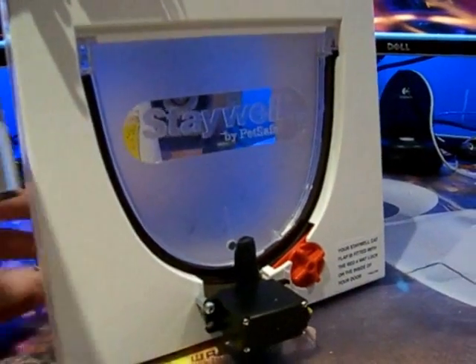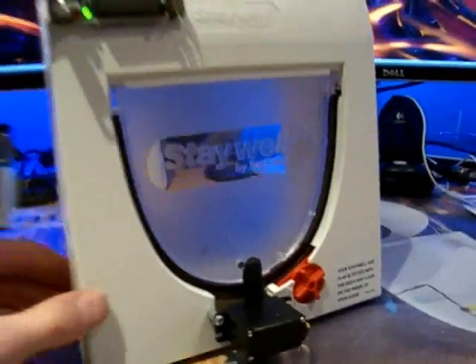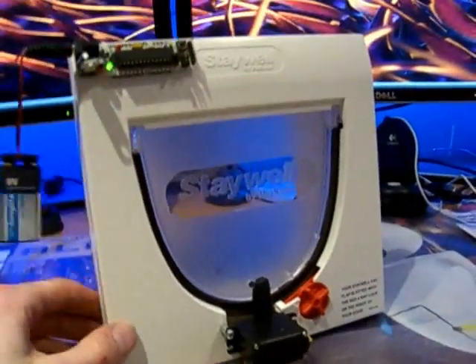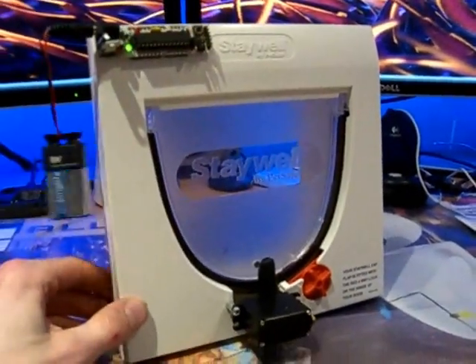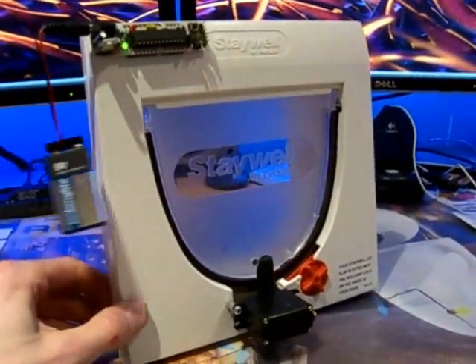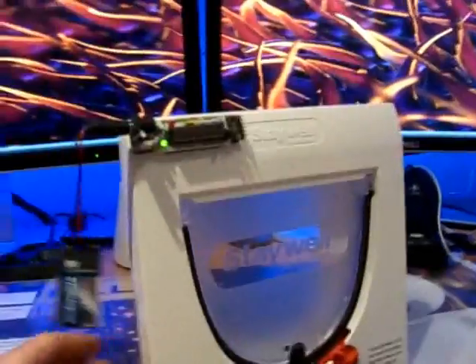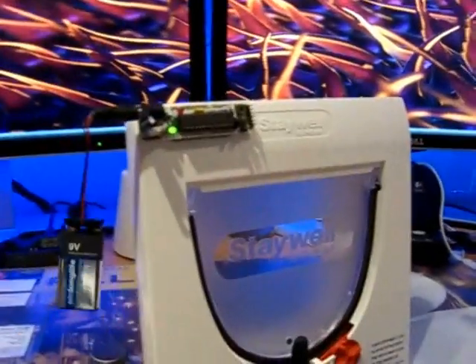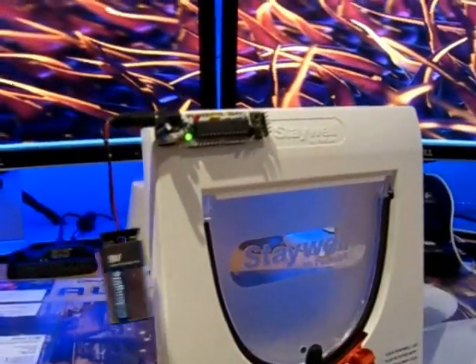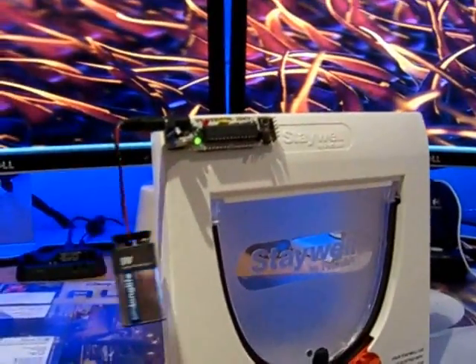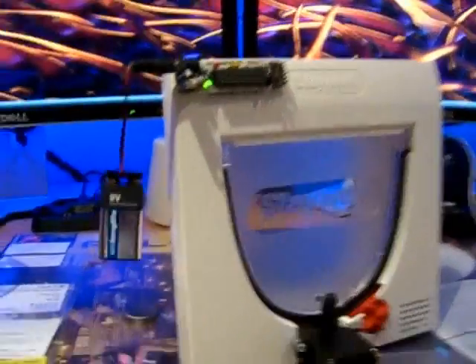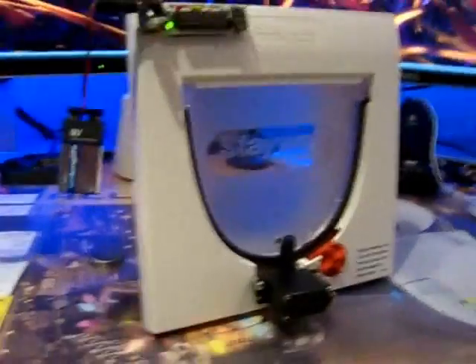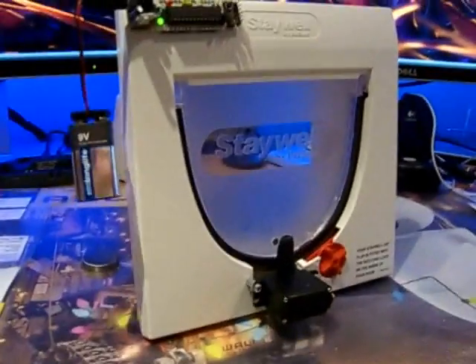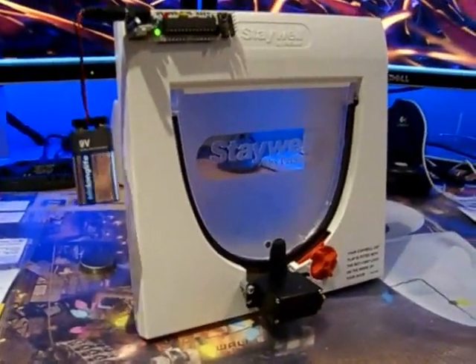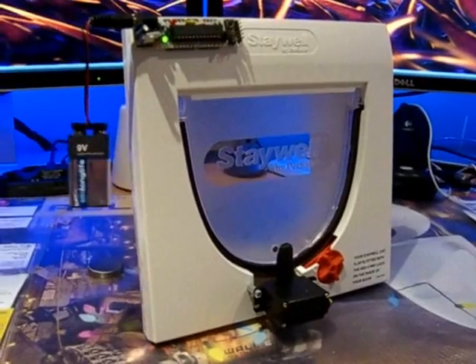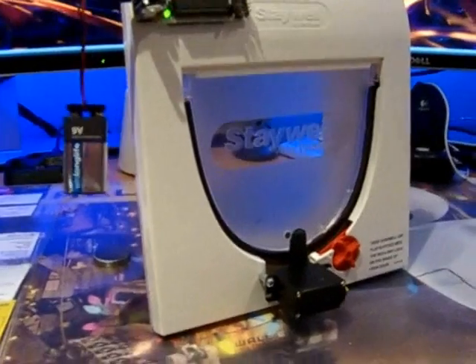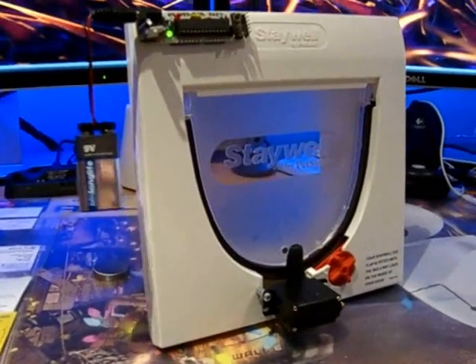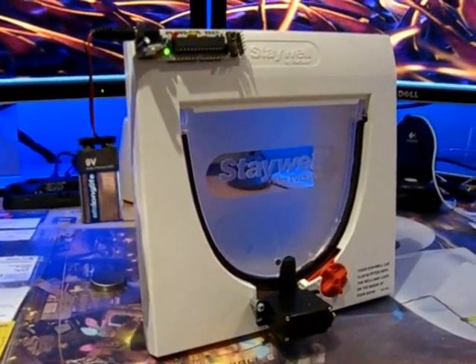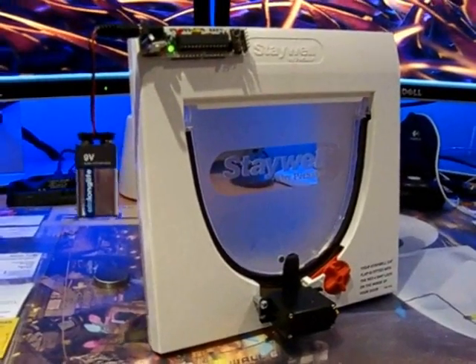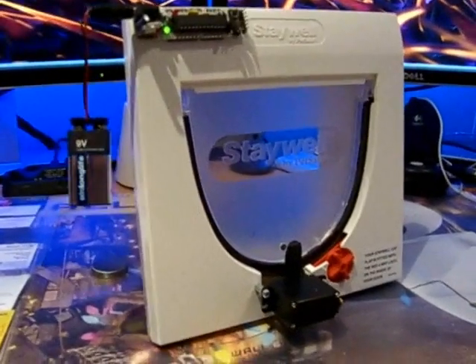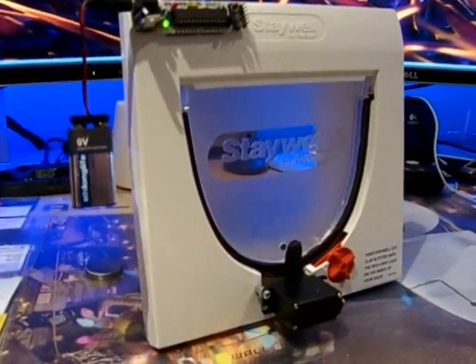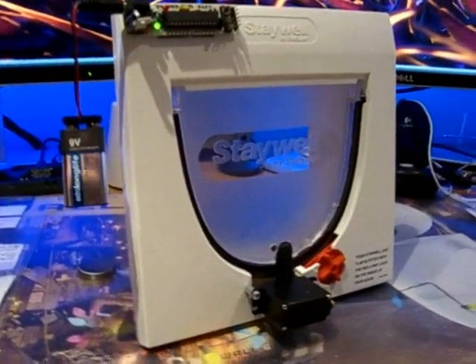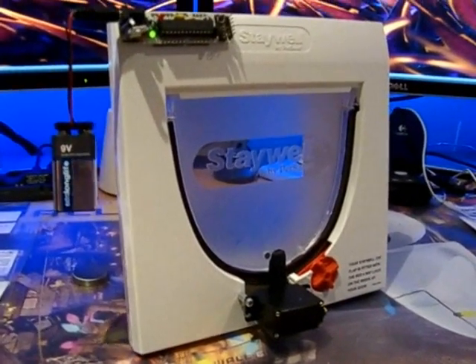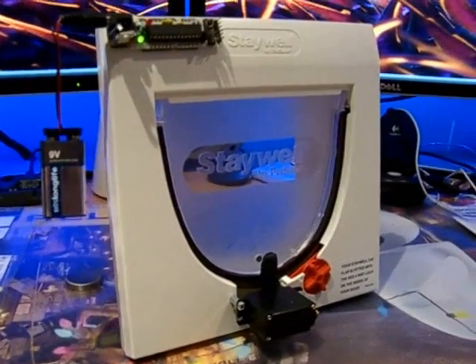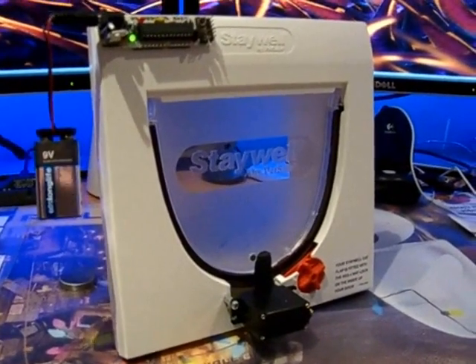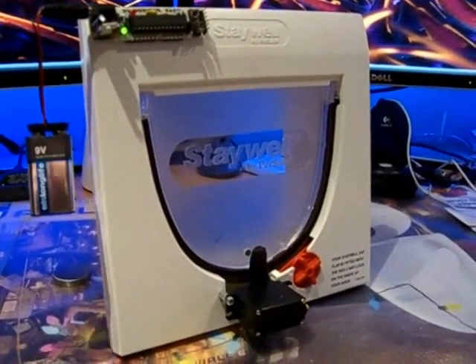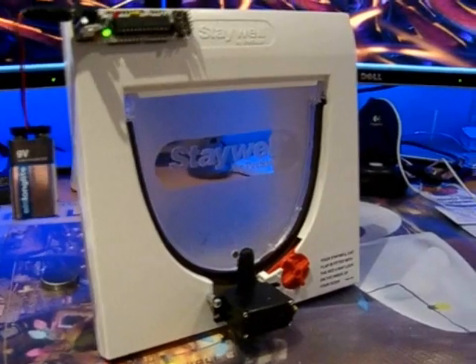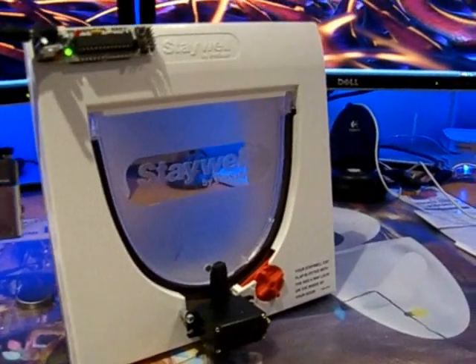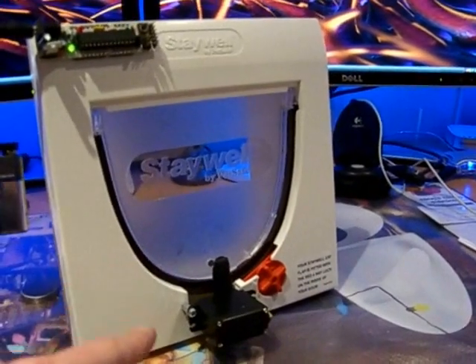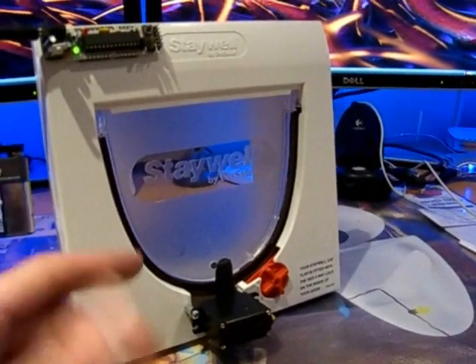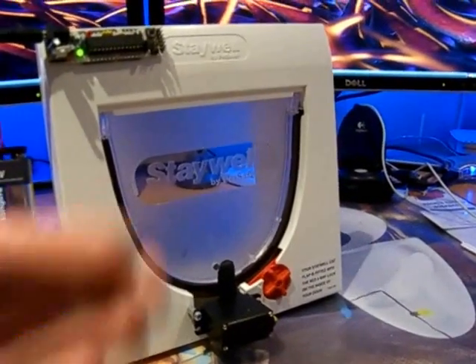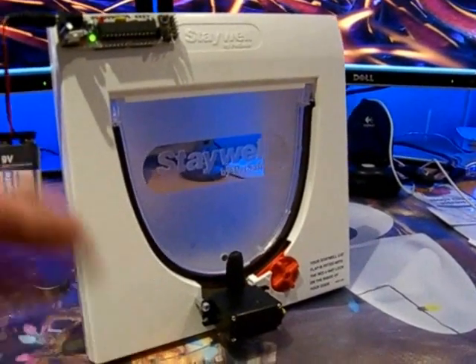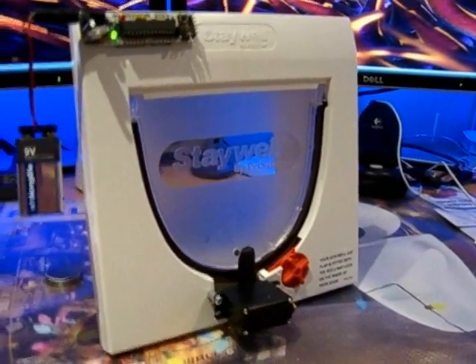So there we have it. It's fairly basic — a few little lines of code on the Arduino. But hopefully it should let our cats in and no one else in, and hopefully the door won't get caught or stuck on the latch in the wrong position.